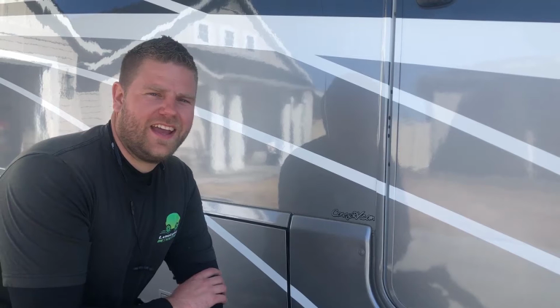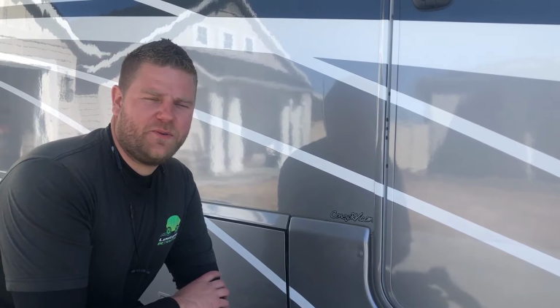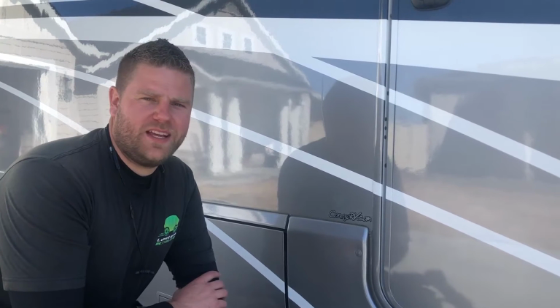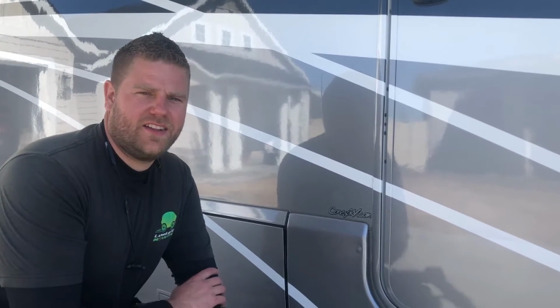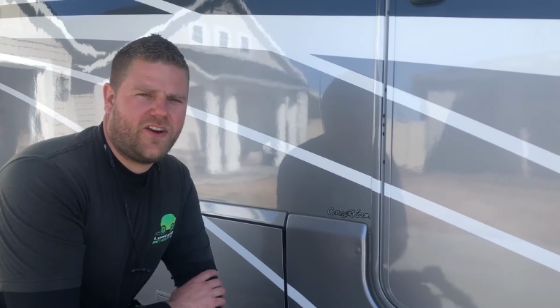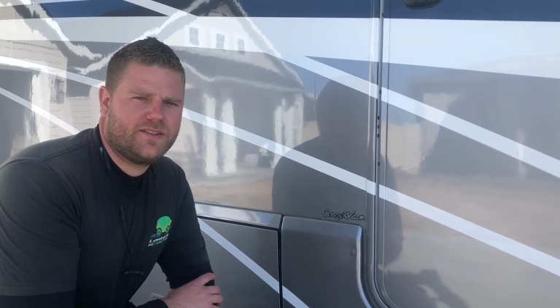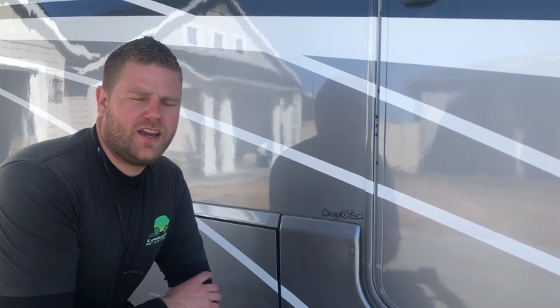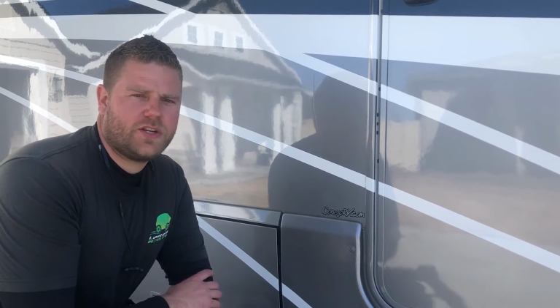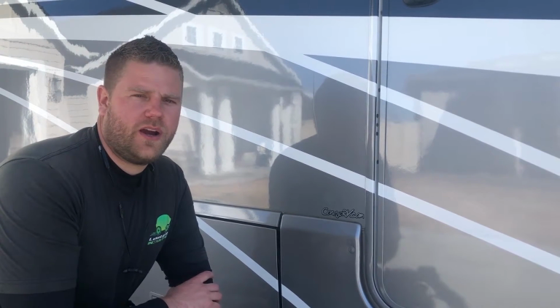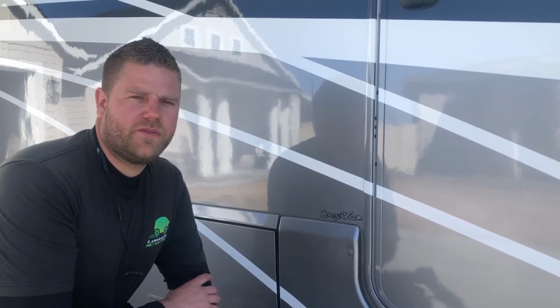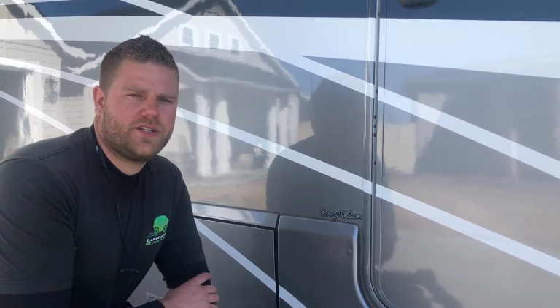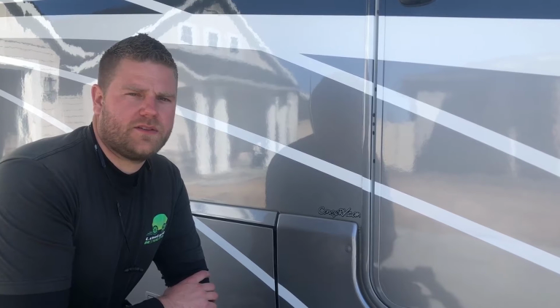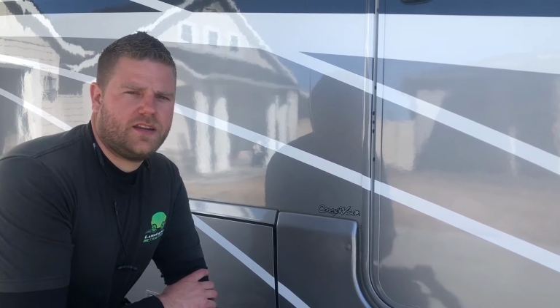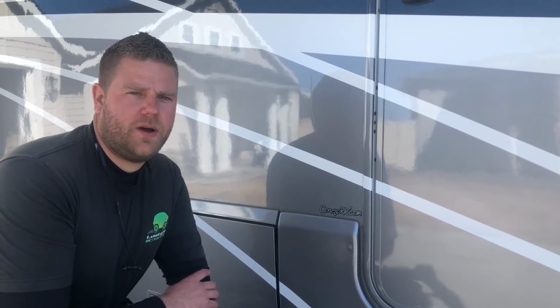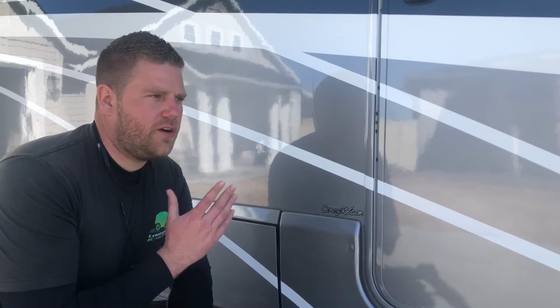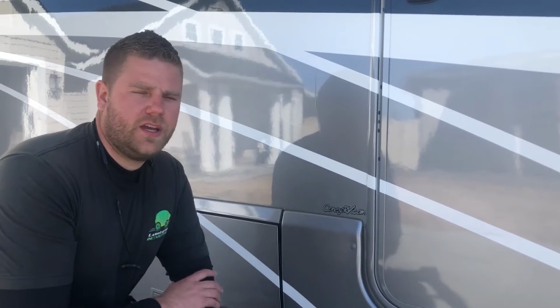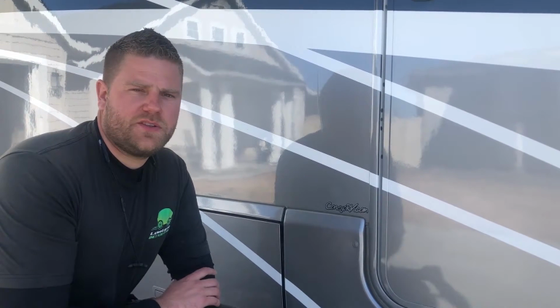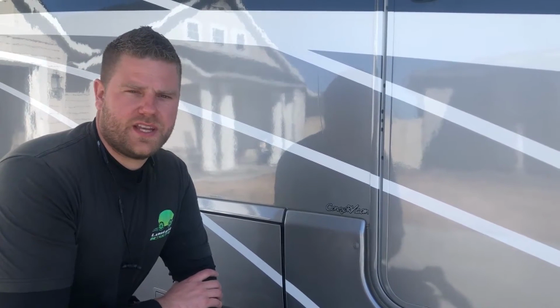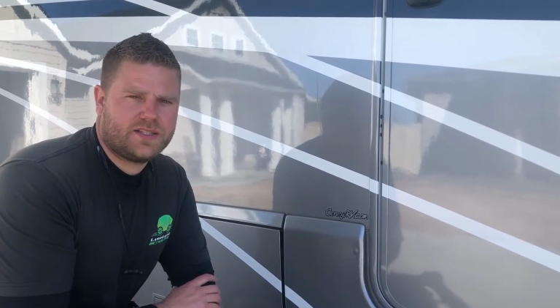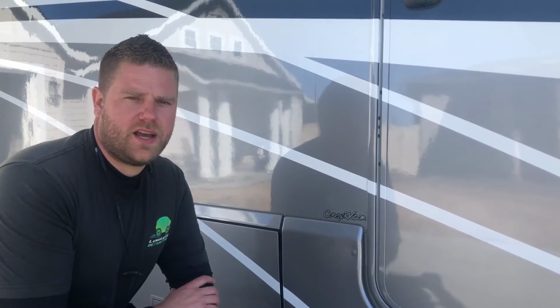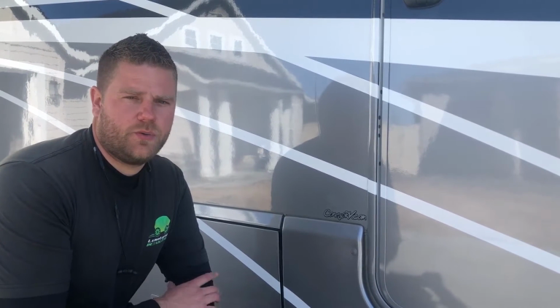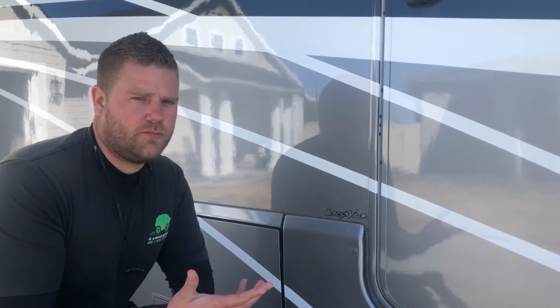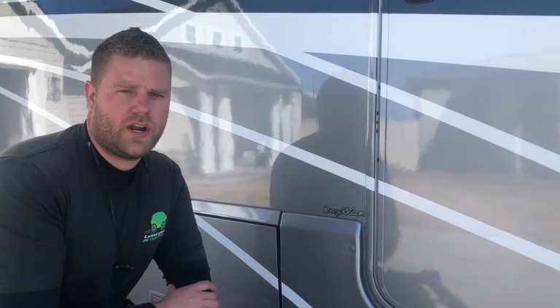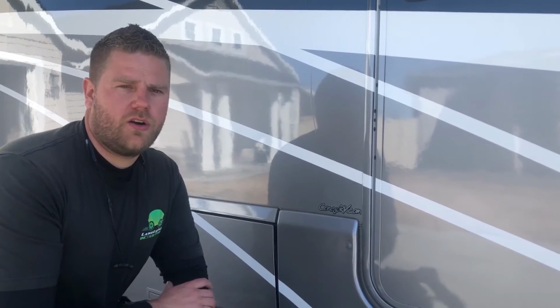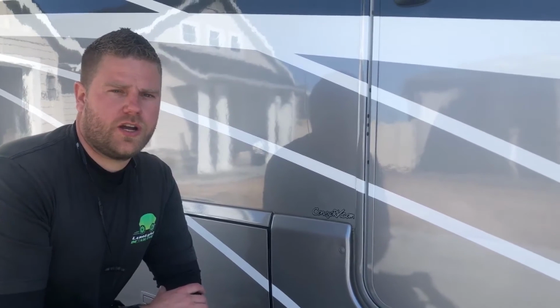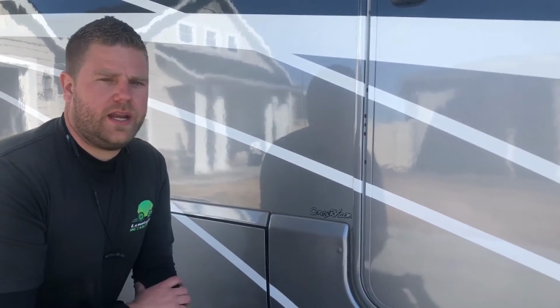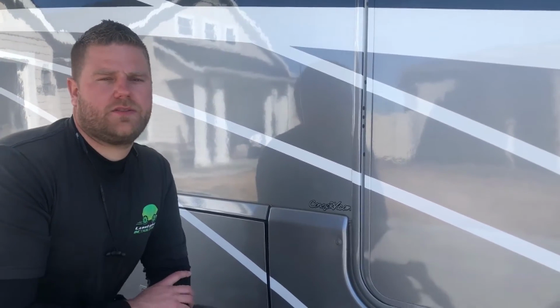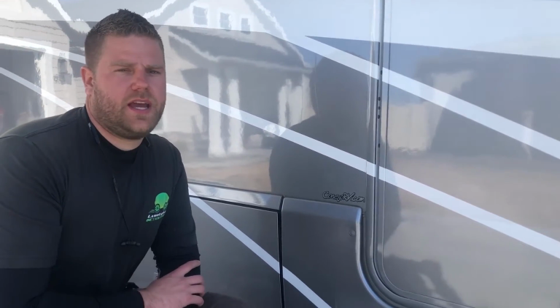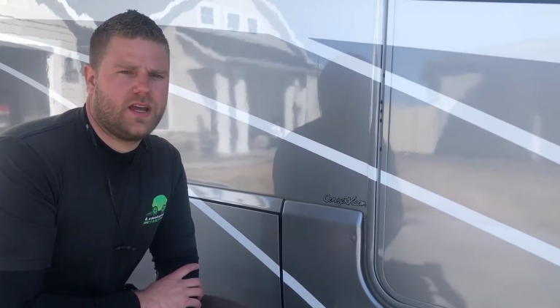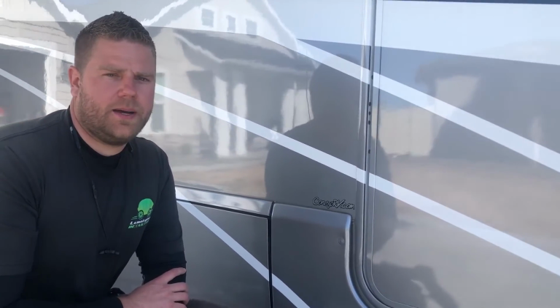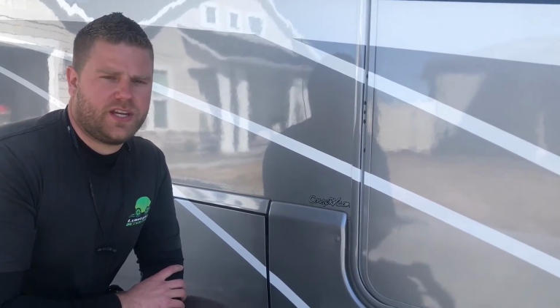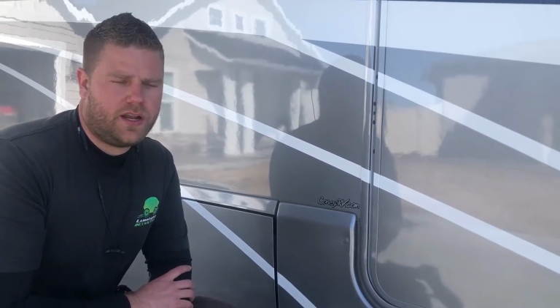Hey guys, Brian with Limelight Detailing in Star, Idaho today. I want to show you how we remove stickers from the outside of an RV. This would be the same process if you were working on a car or a truck, really any paint surface that has stickers on it.